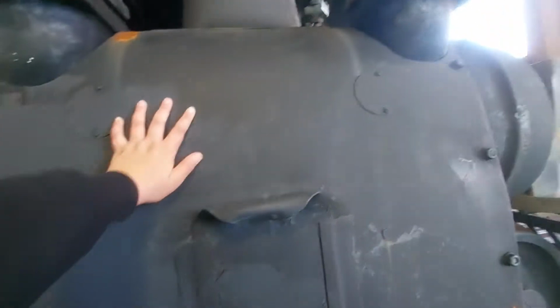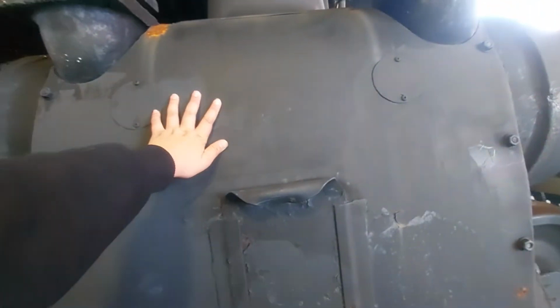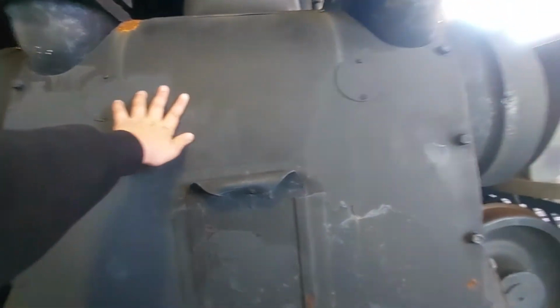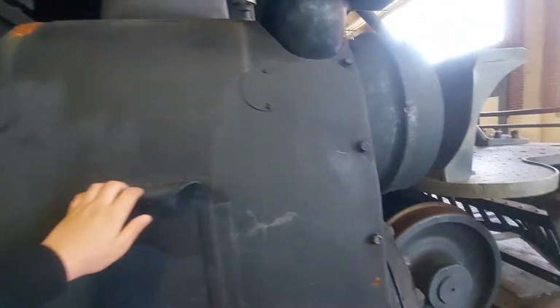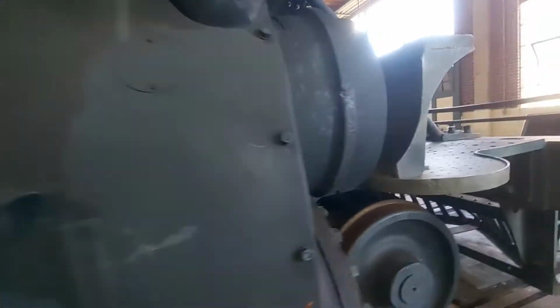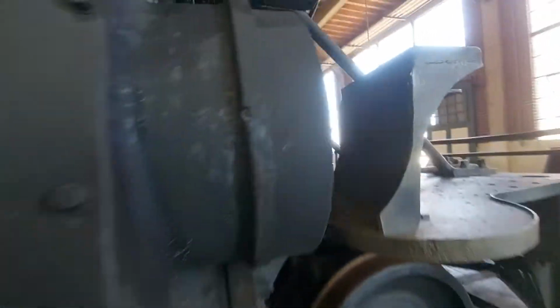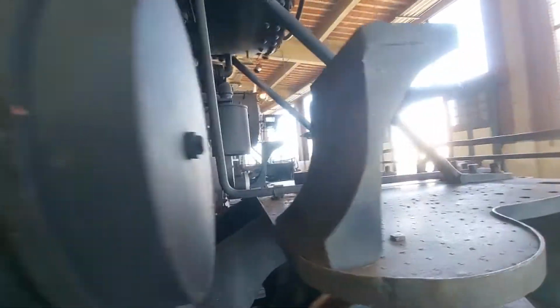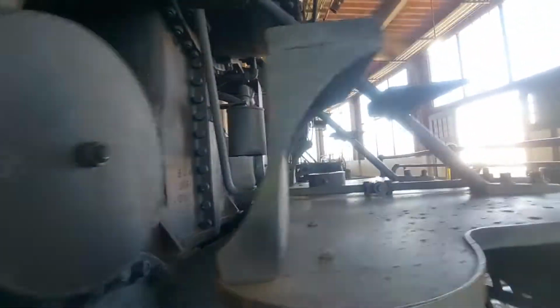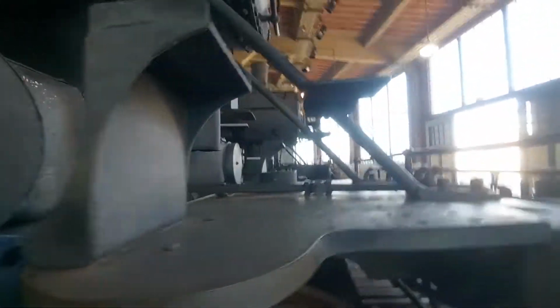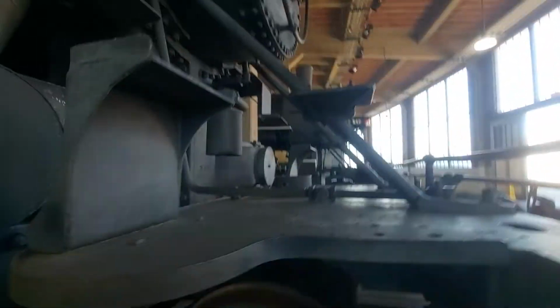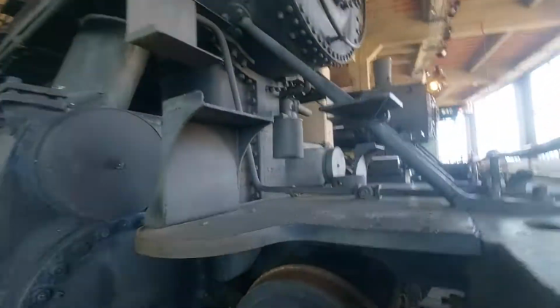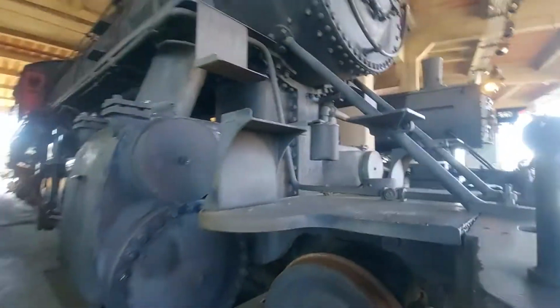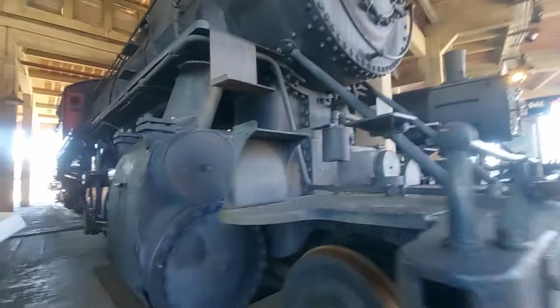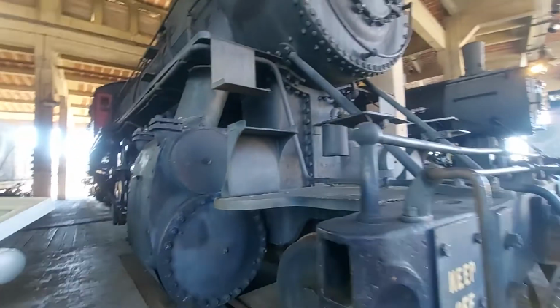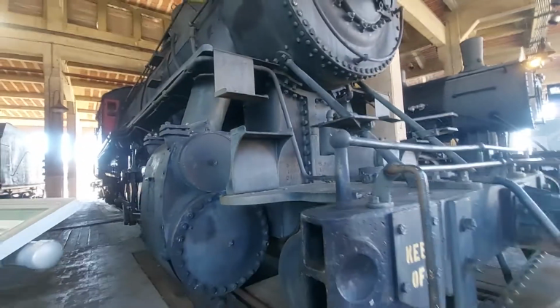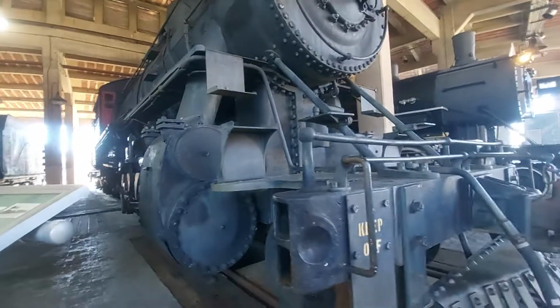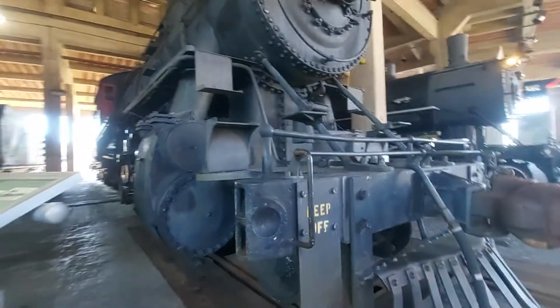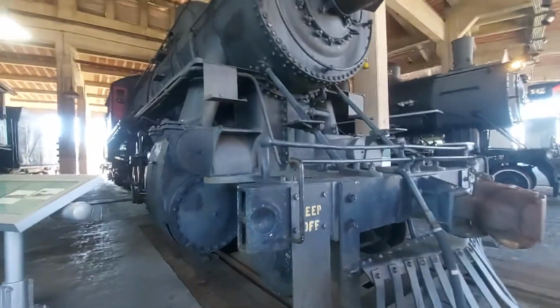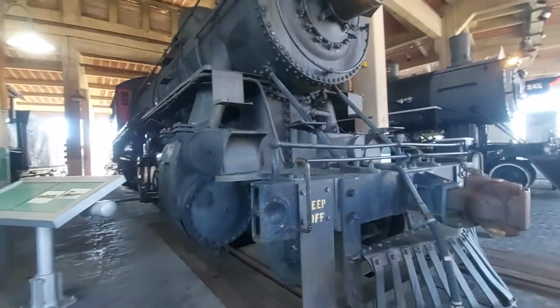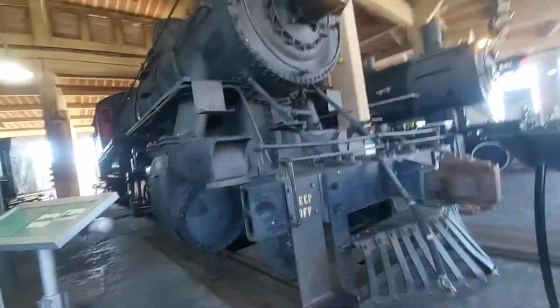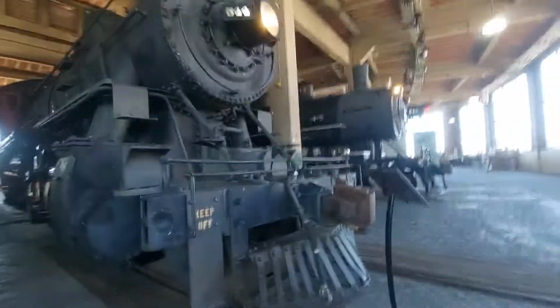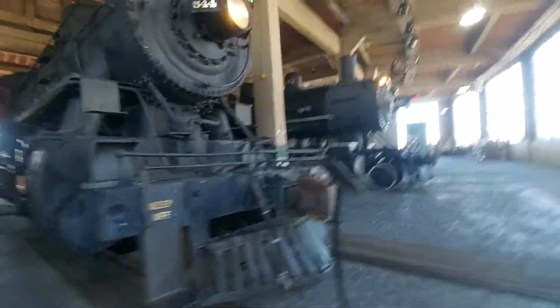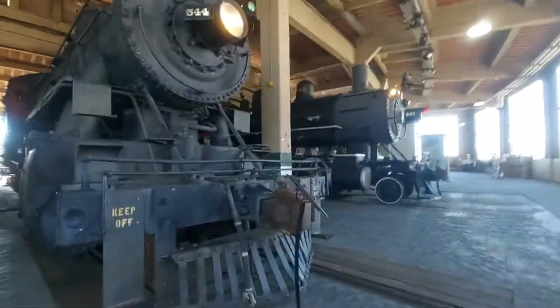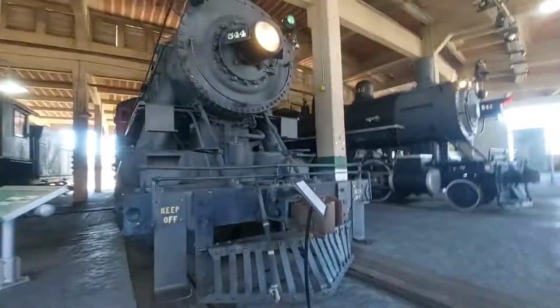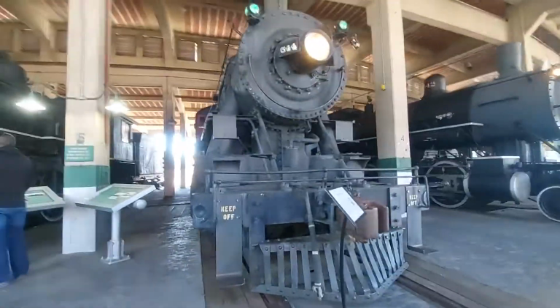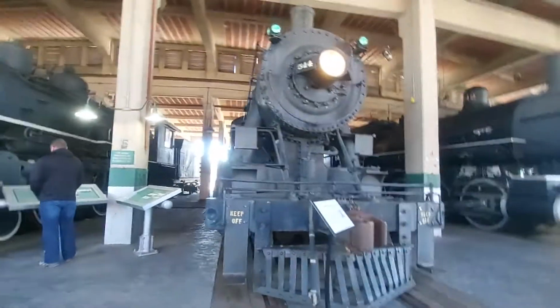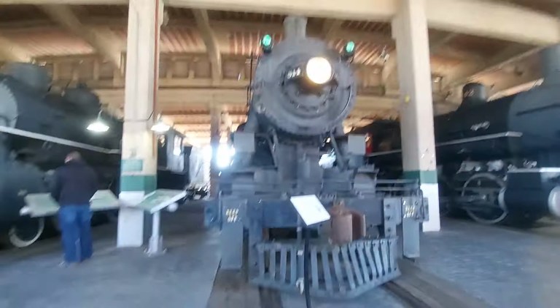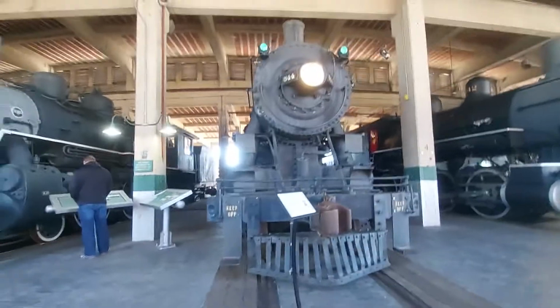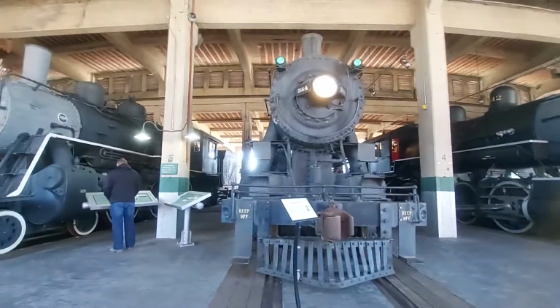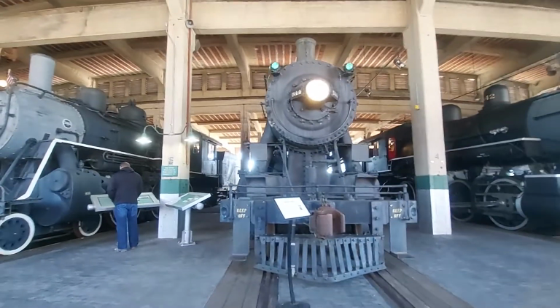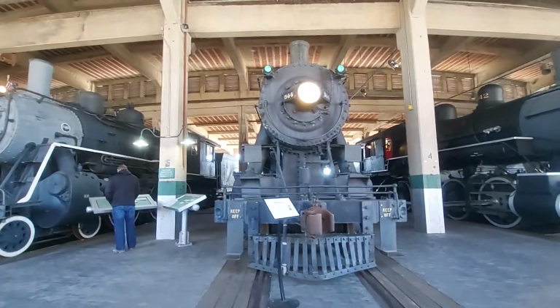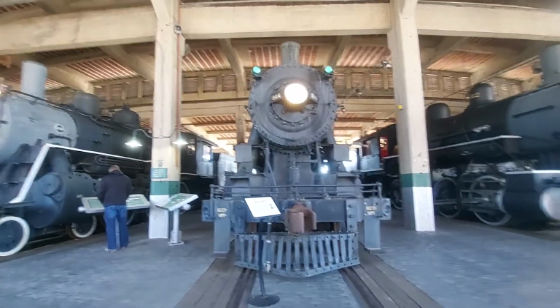Piston box — massive. Everything about this thing is massive. It does say 'keep off,' so that does mean don't climb on these things because they are historic property.